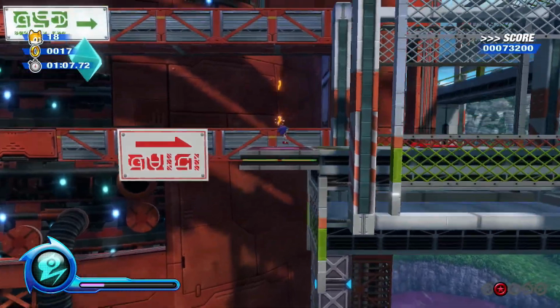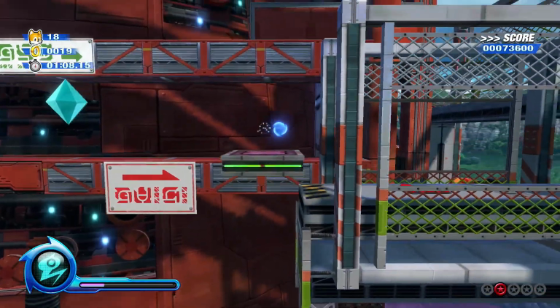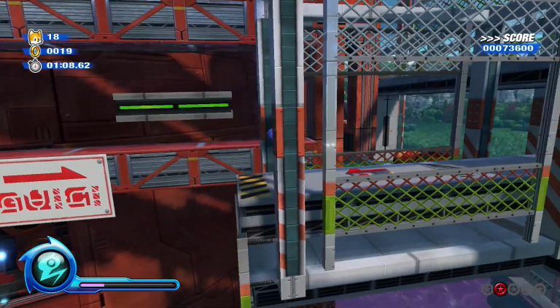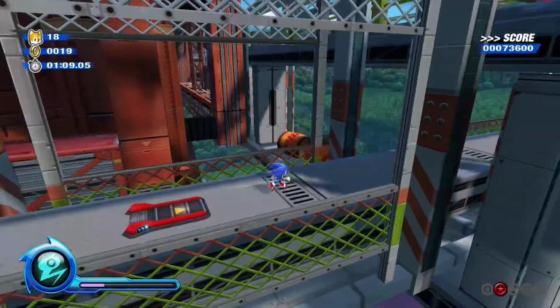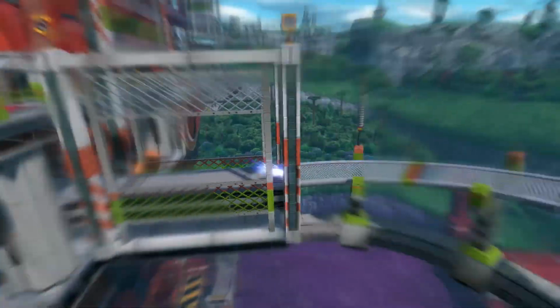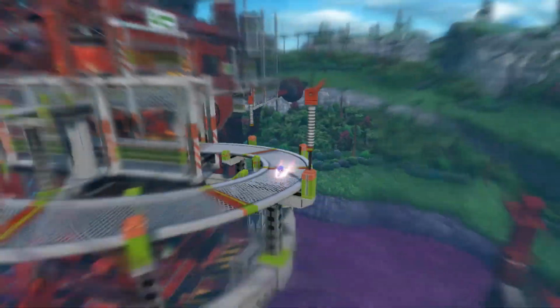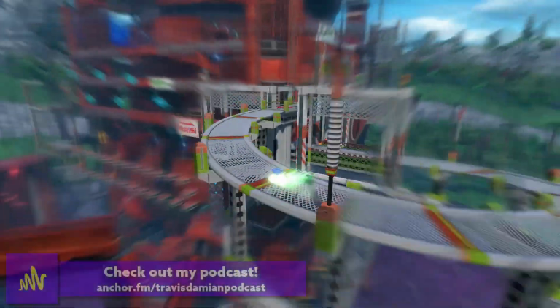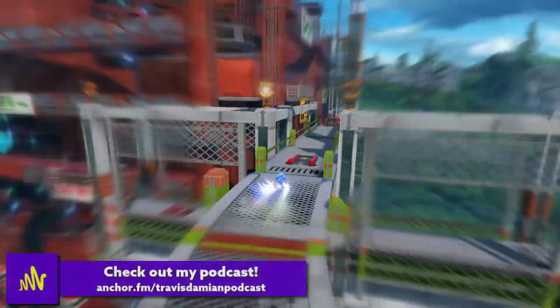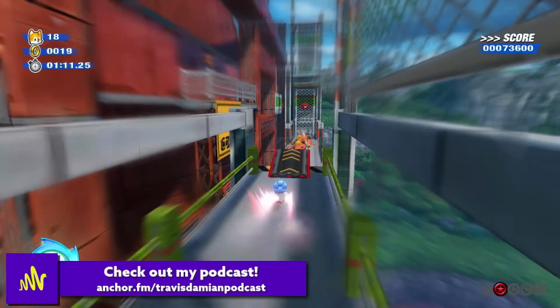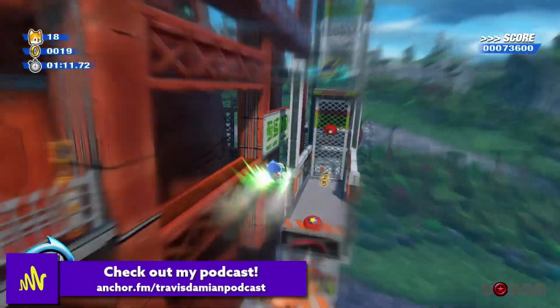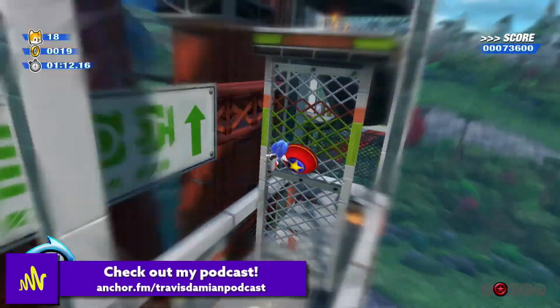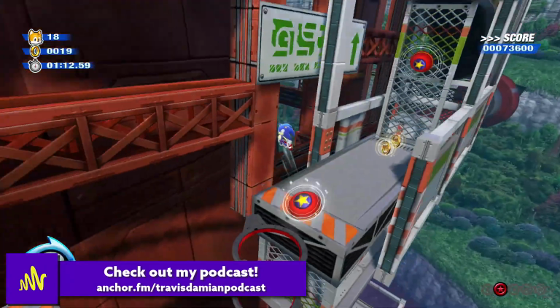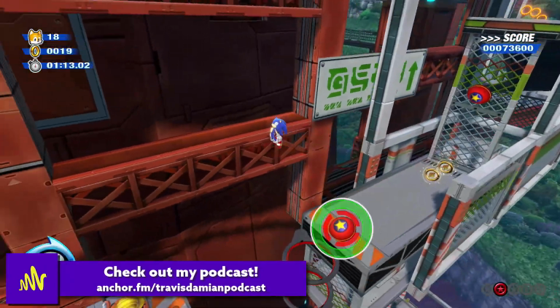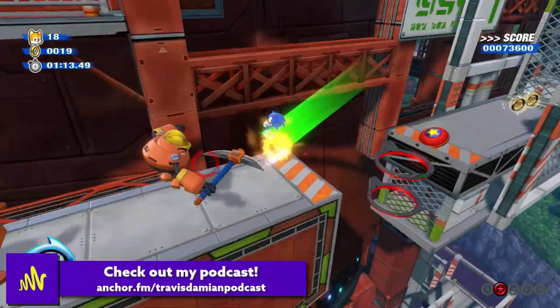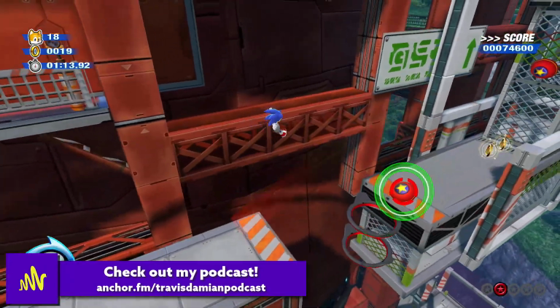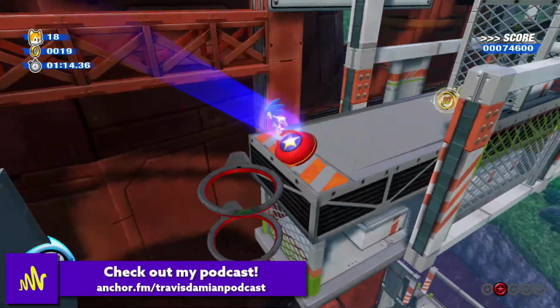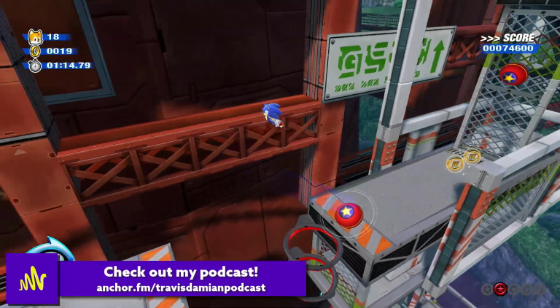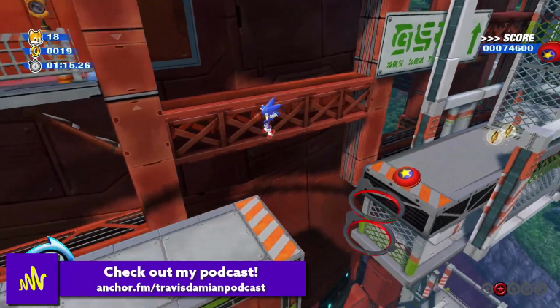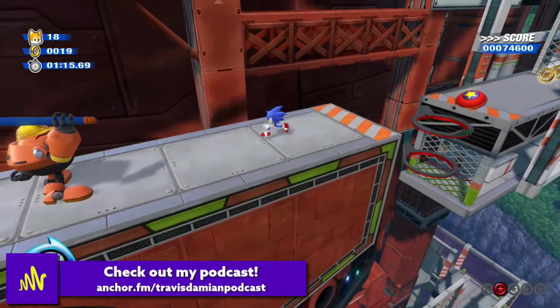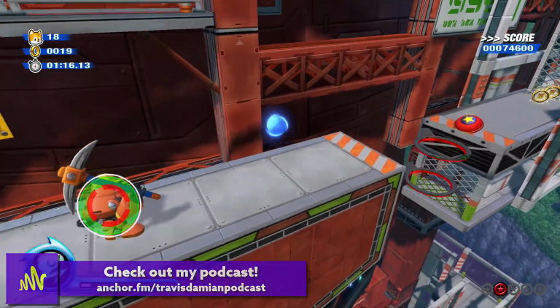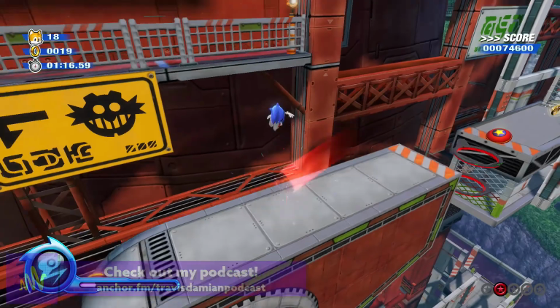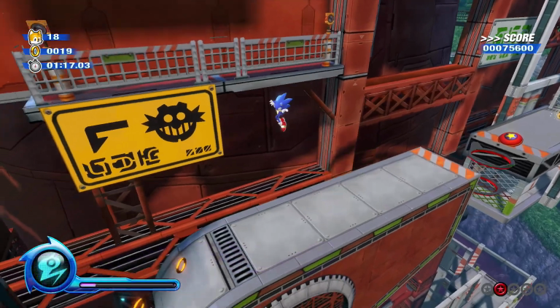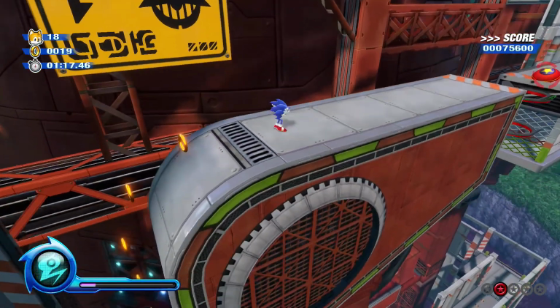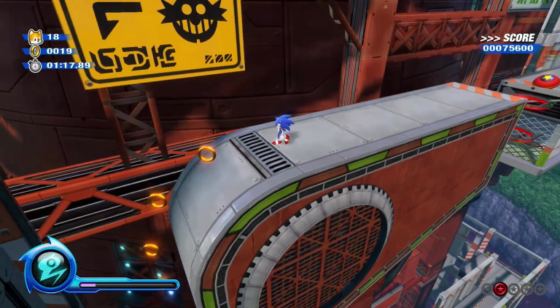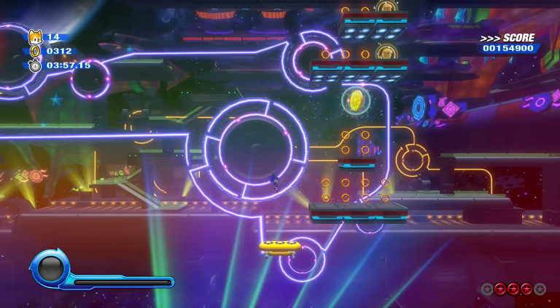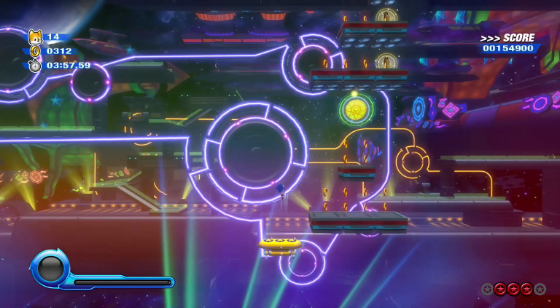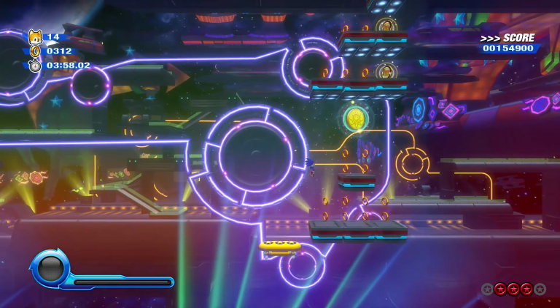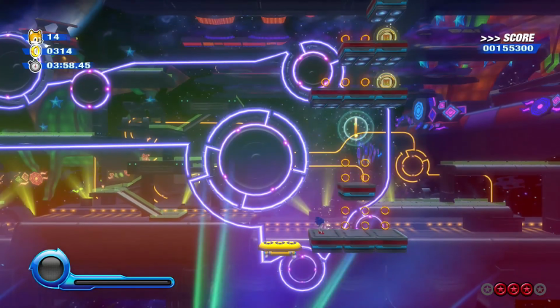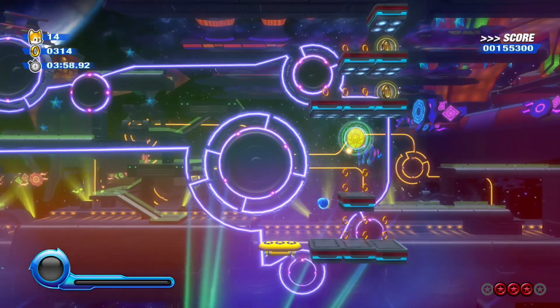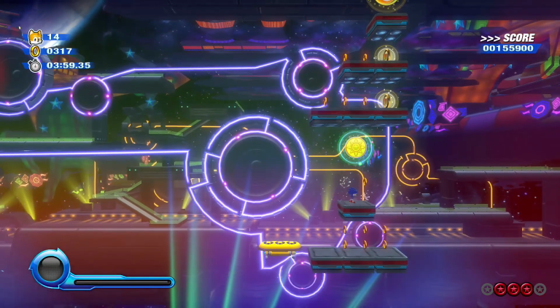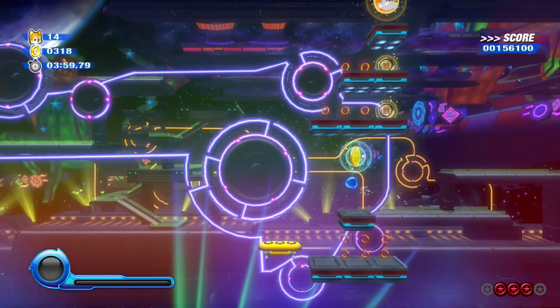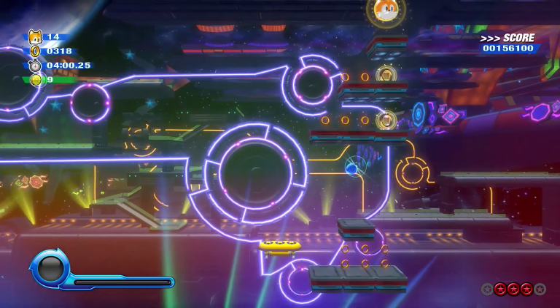I'm always hesitating my jumps during platforming sections too. It could either be my own ability being questioned, or me questioning how good the platforming mechanics of this game are. Regardless, platforming in Colors Ultimate I found to be a little iffy.